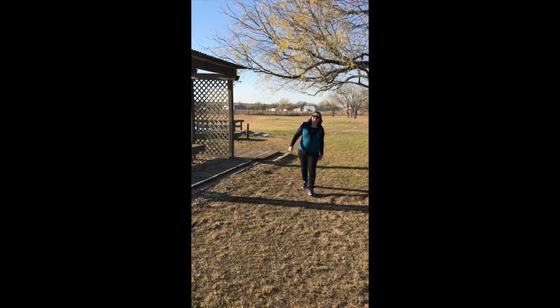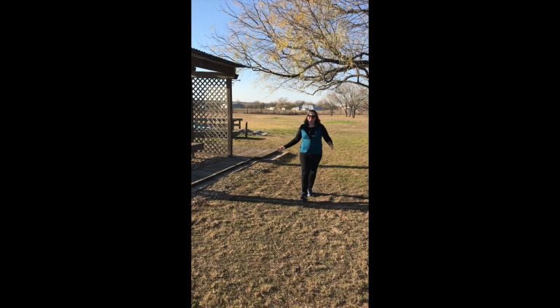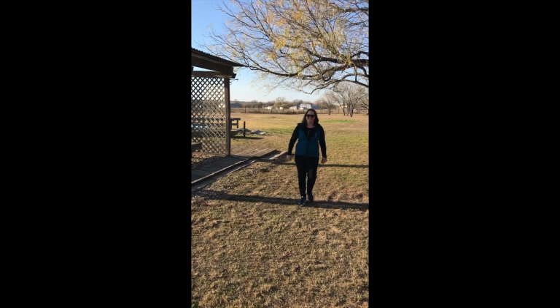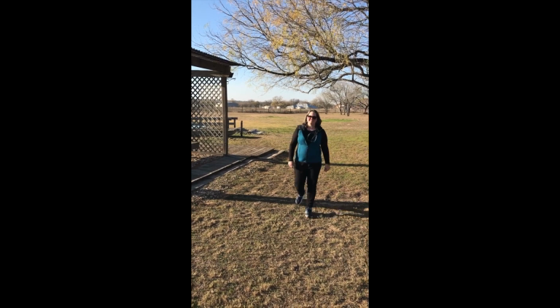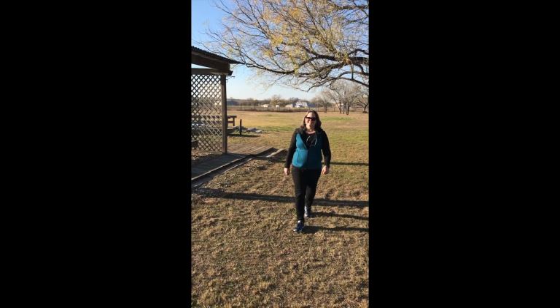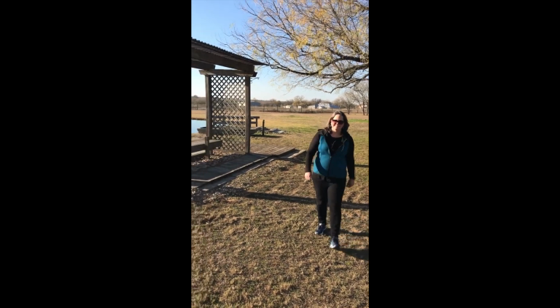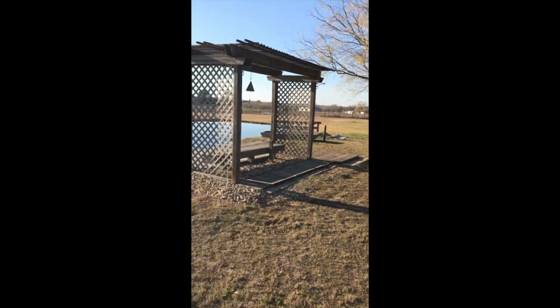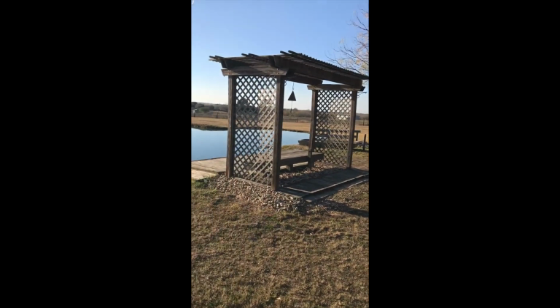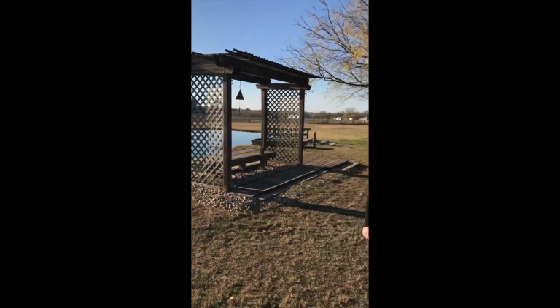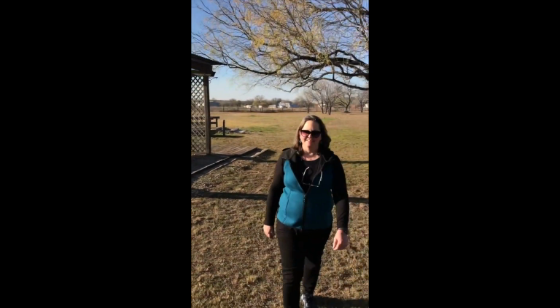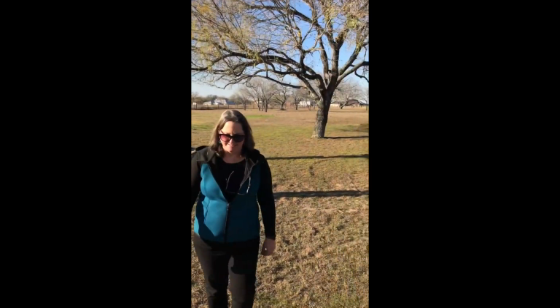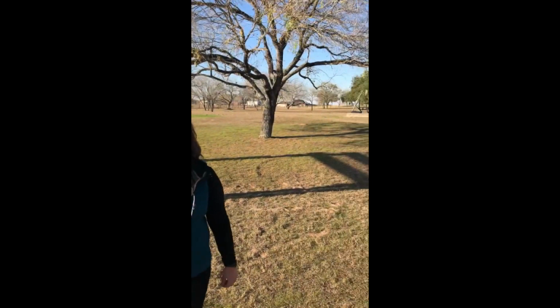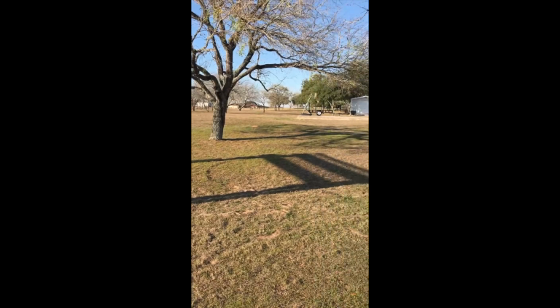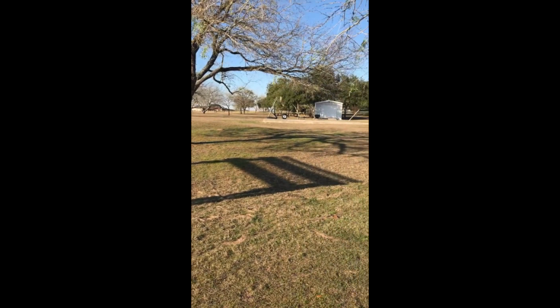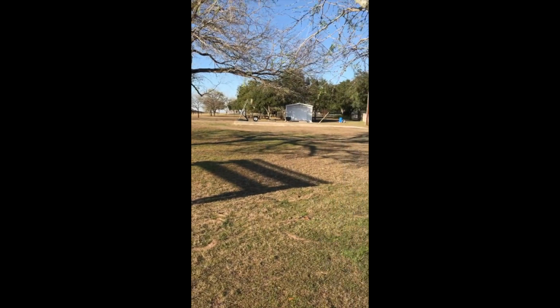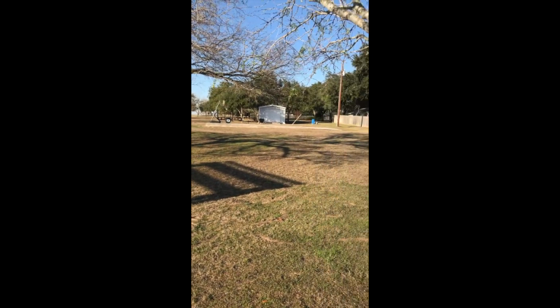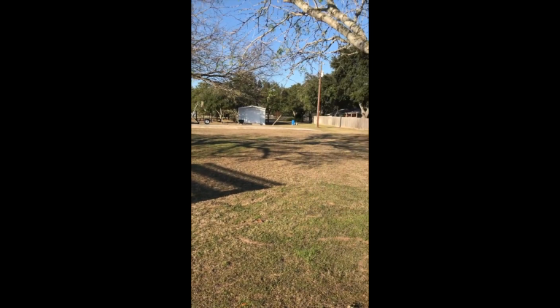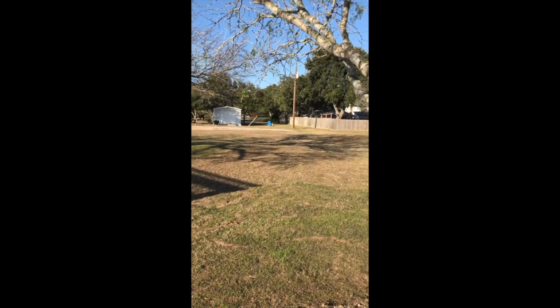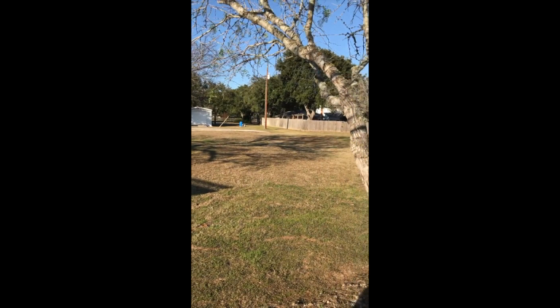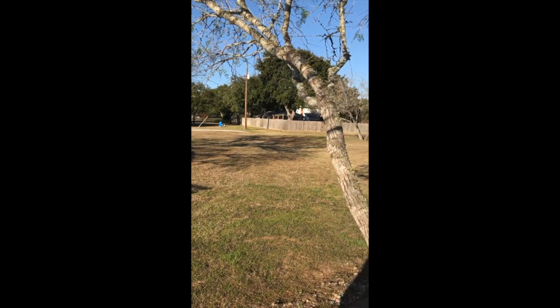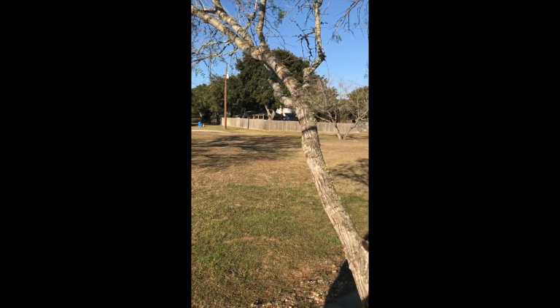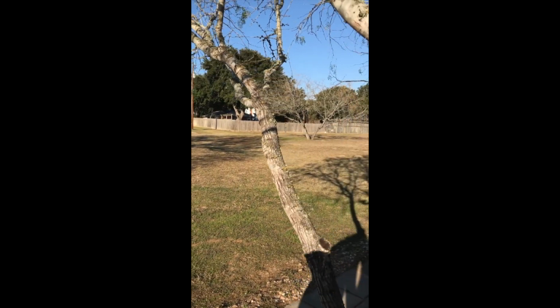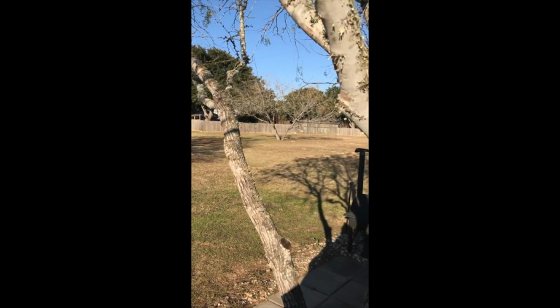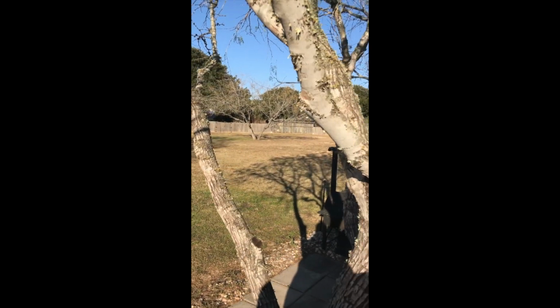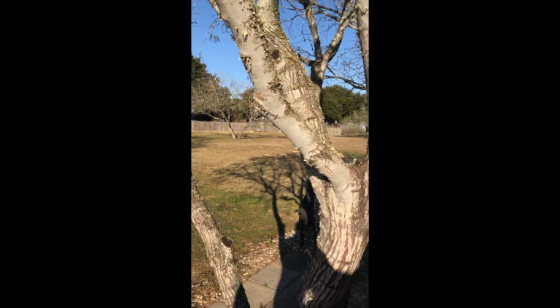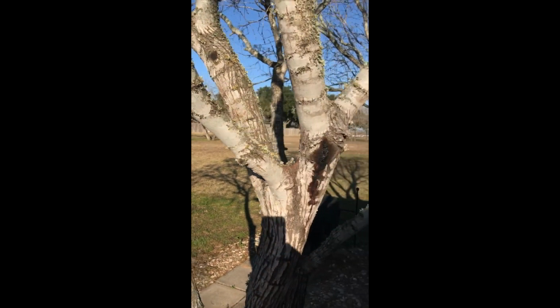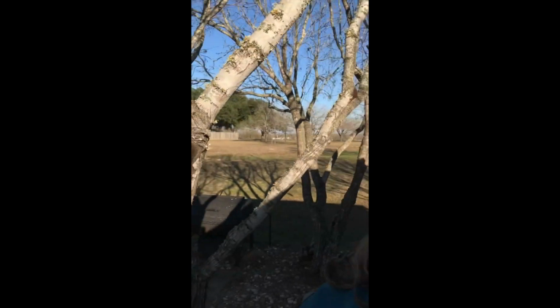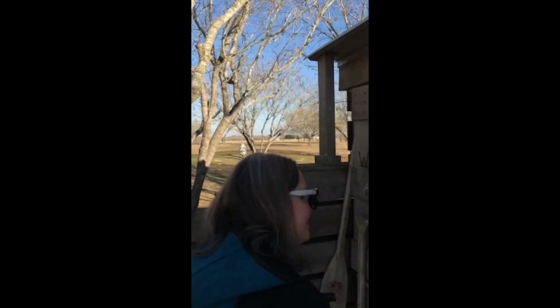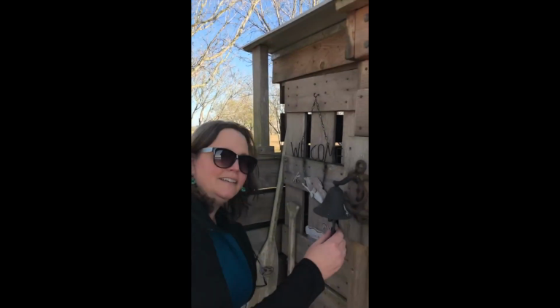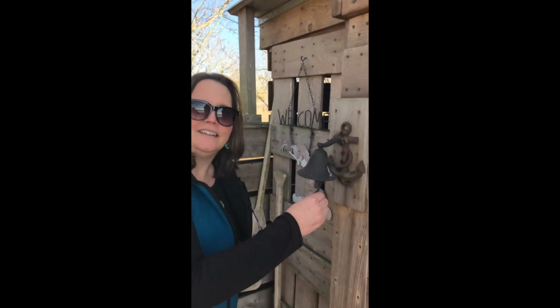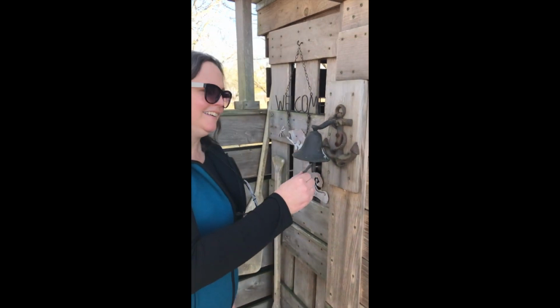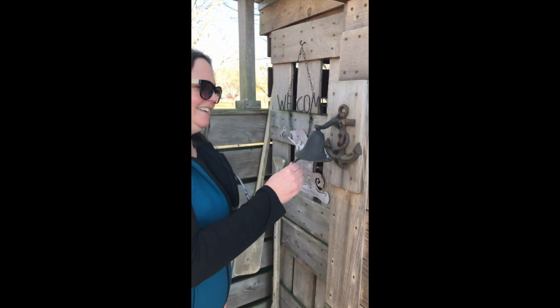All right, here we are at Lake East Wind. If you guys didn't know, the fence has come down between the back five and the front five, but we are here at the casita.